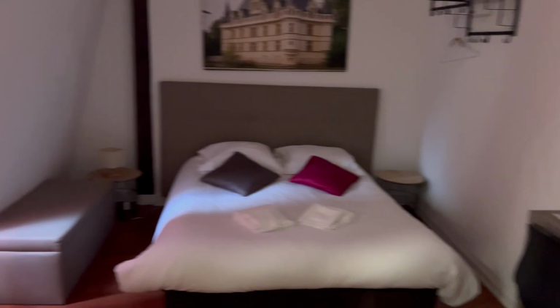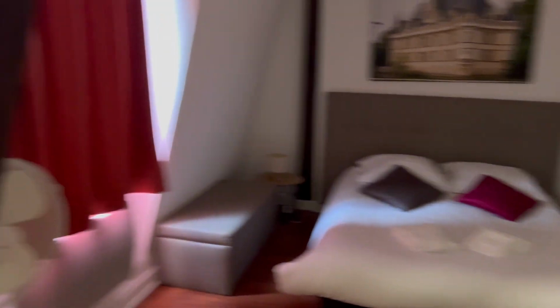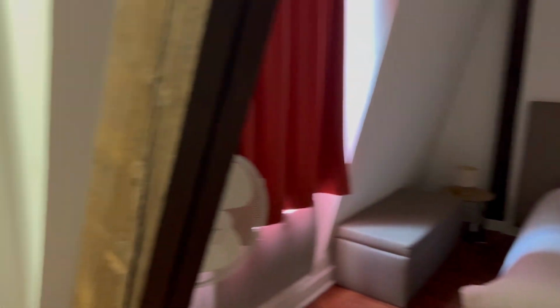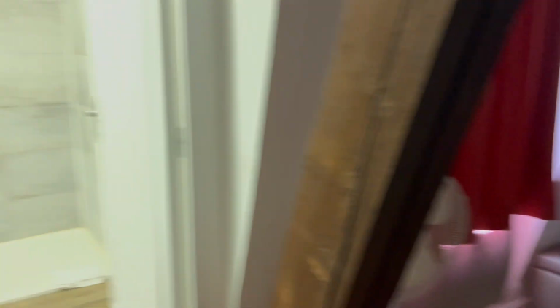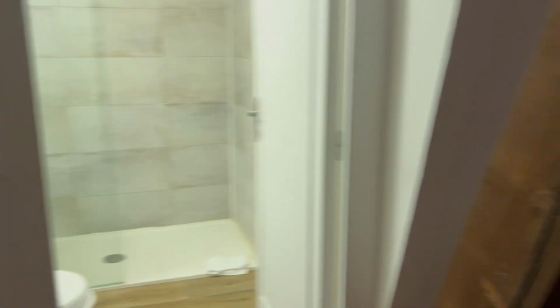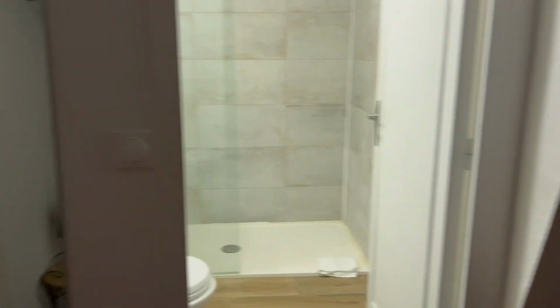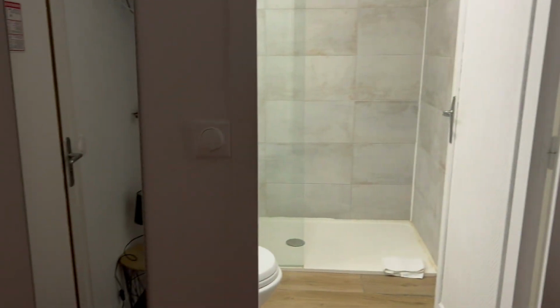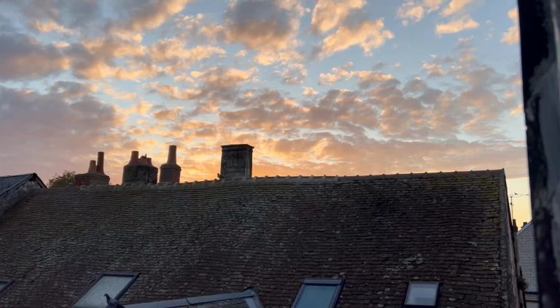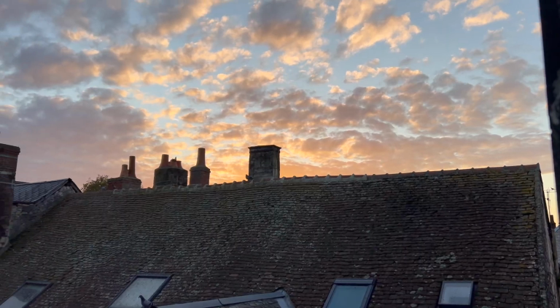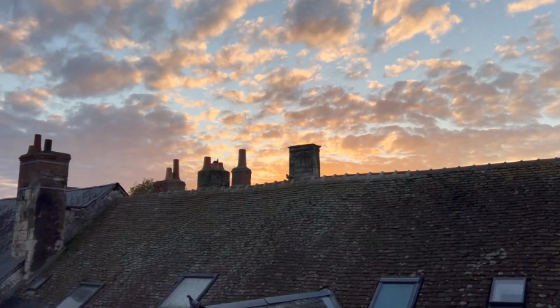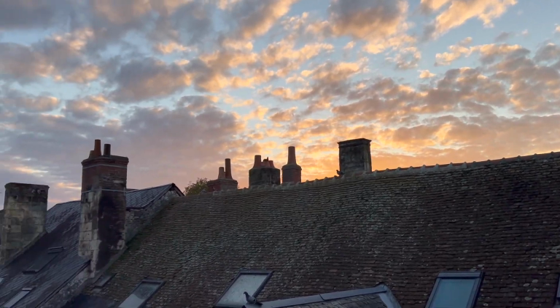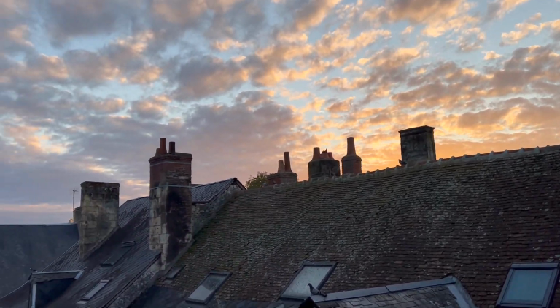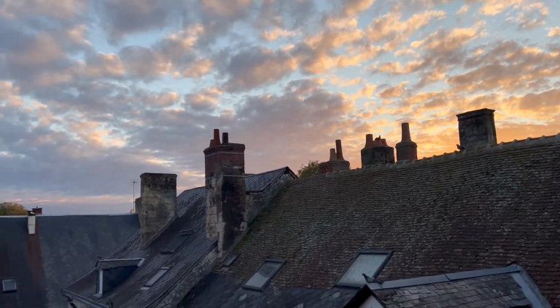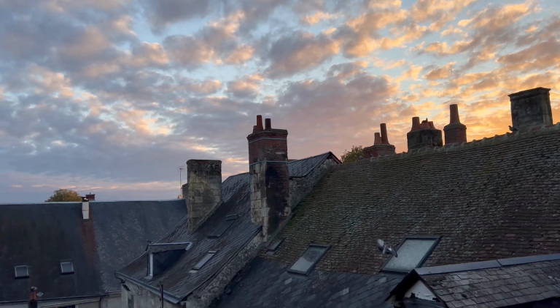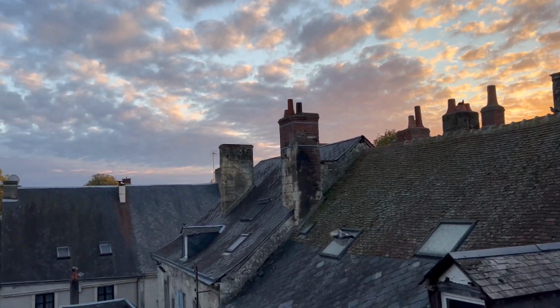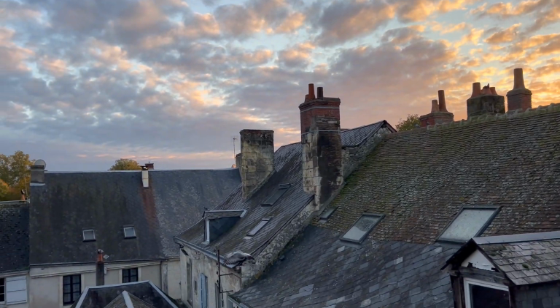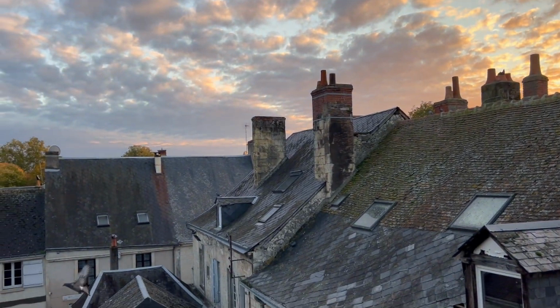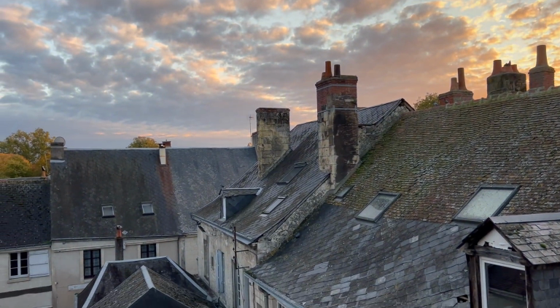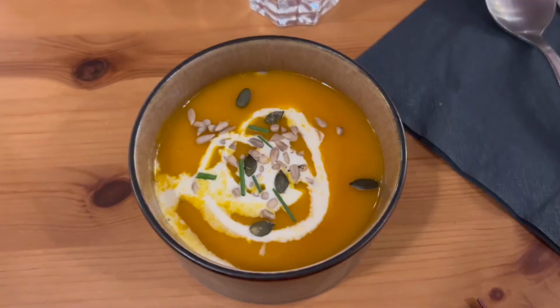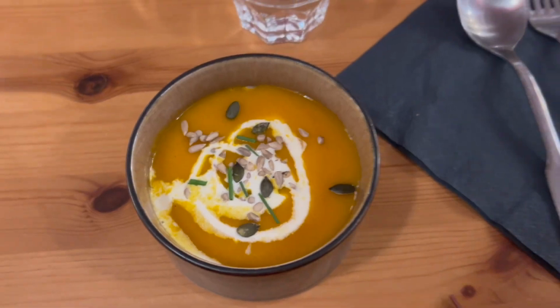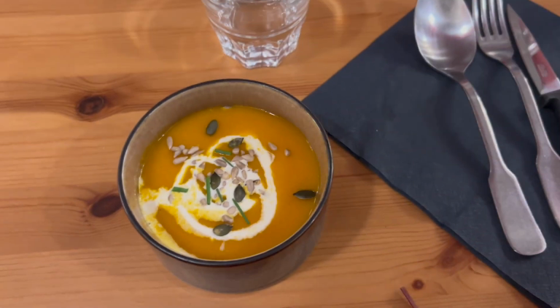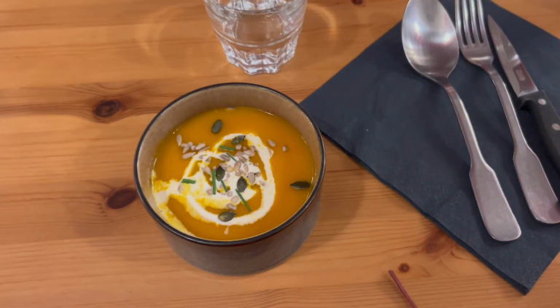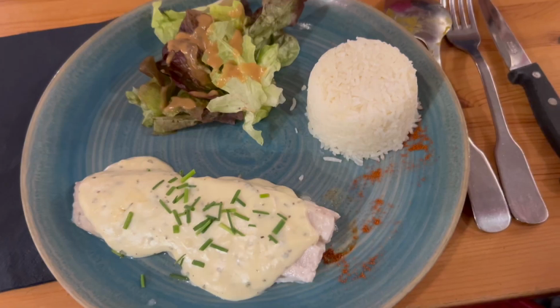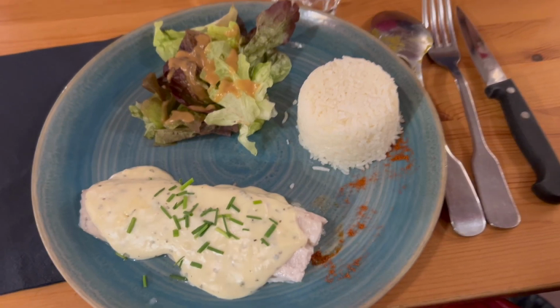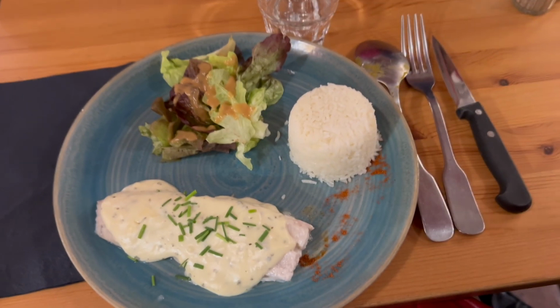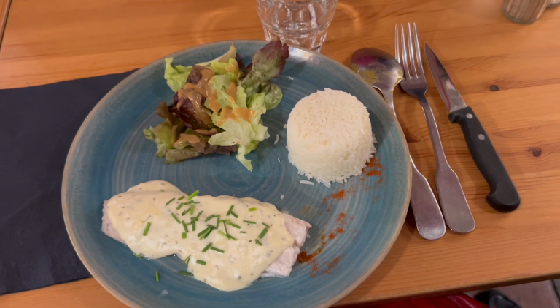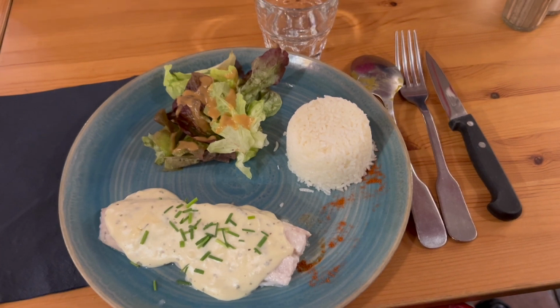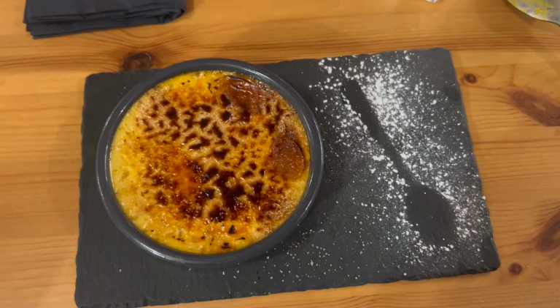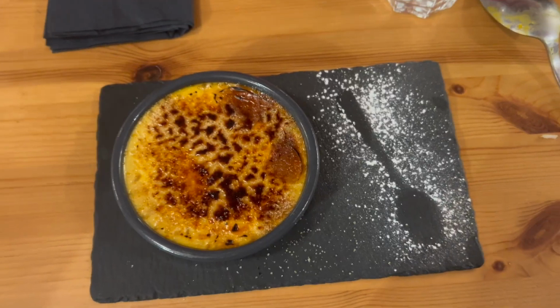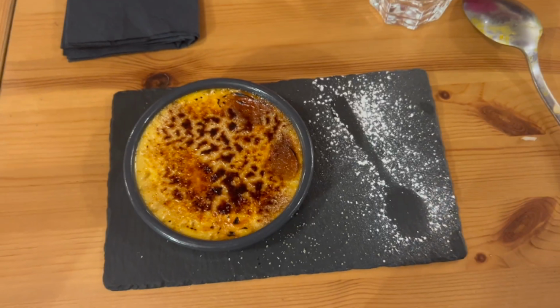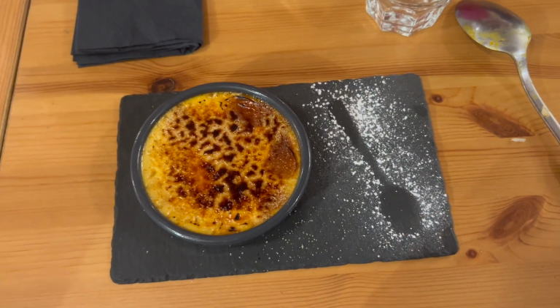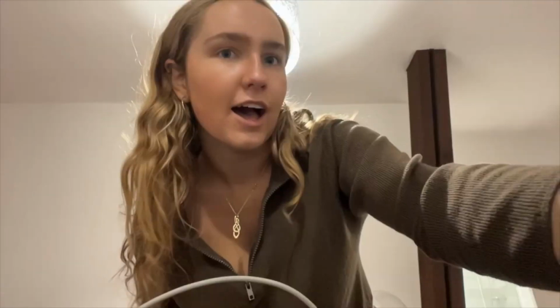Then we went back to the hotel room. Here's my hotel room and here is the view with the sun setting, so it was super pretty. Then we headed over to get dinner which was a squash seasonal soup, then fish, and crème brûlée for dessert.